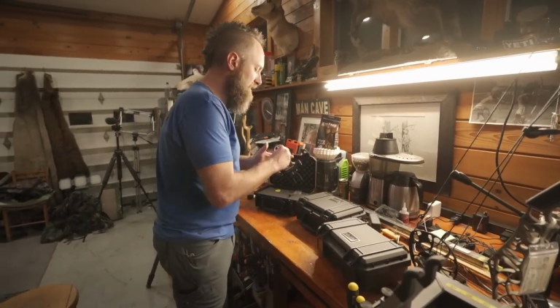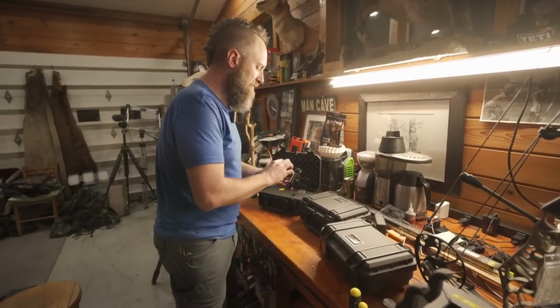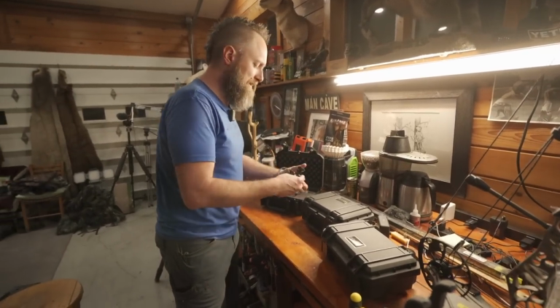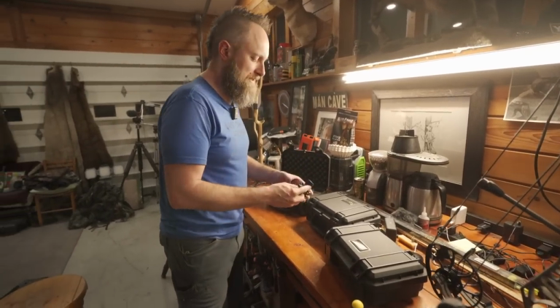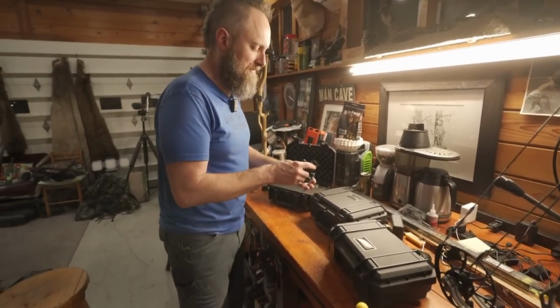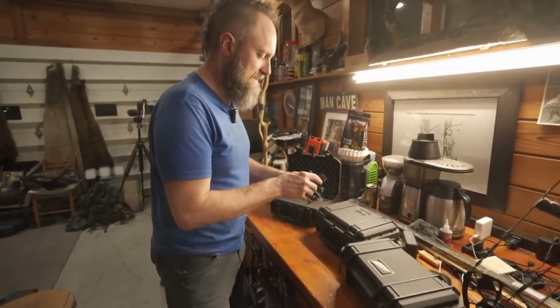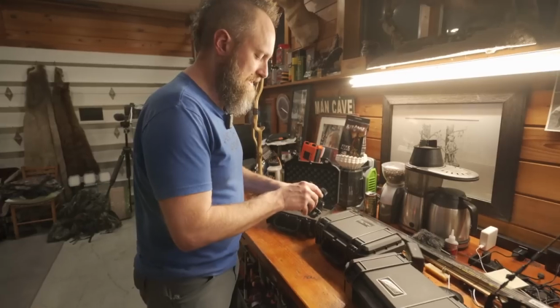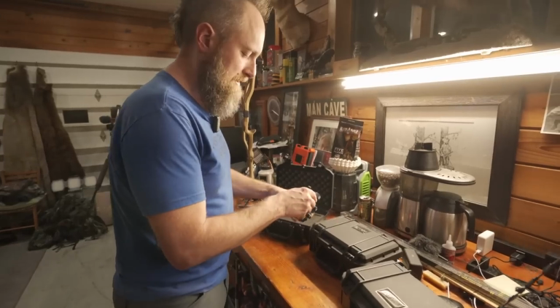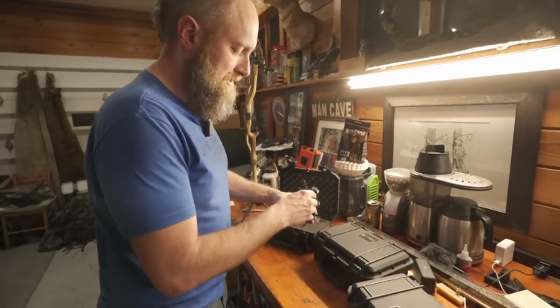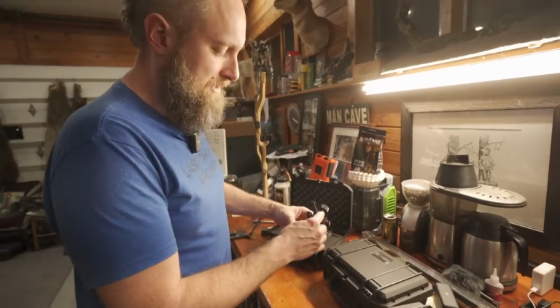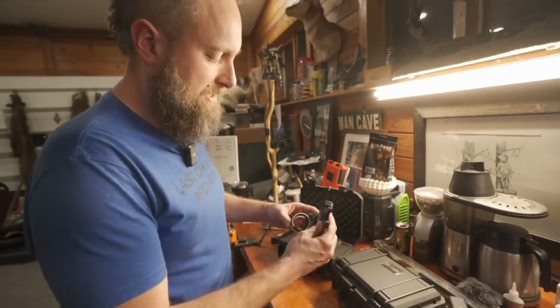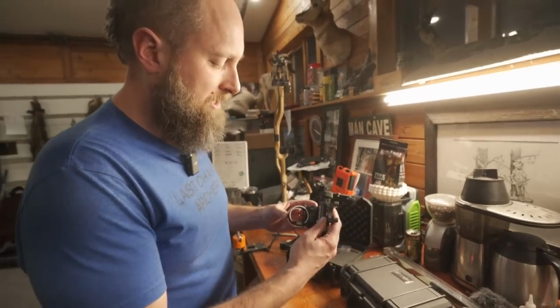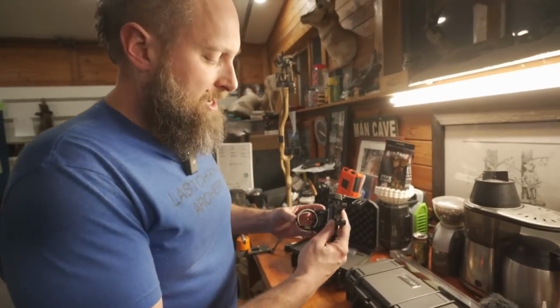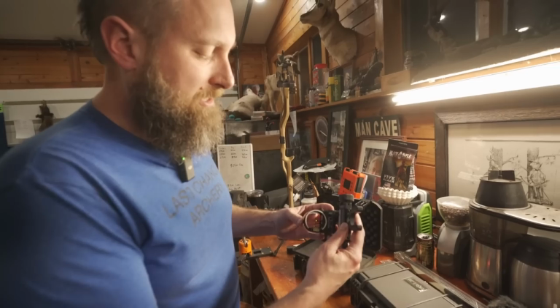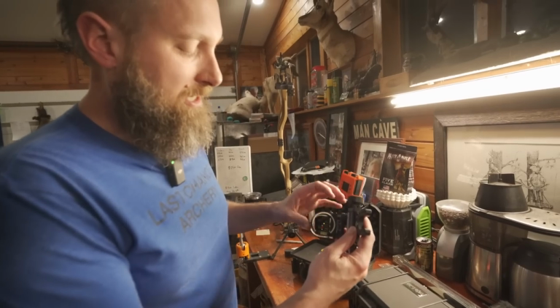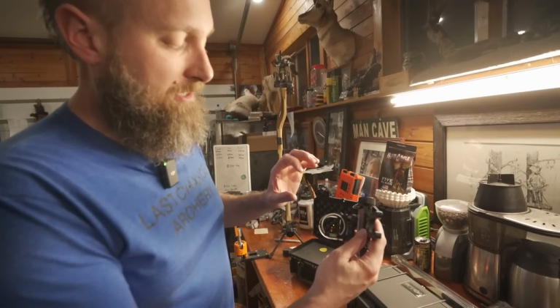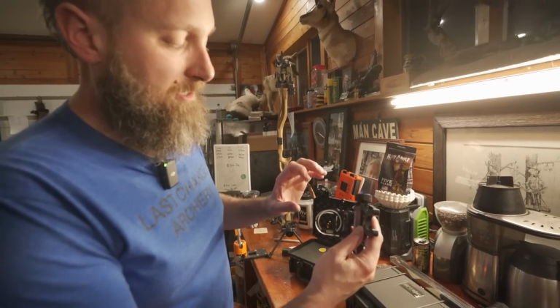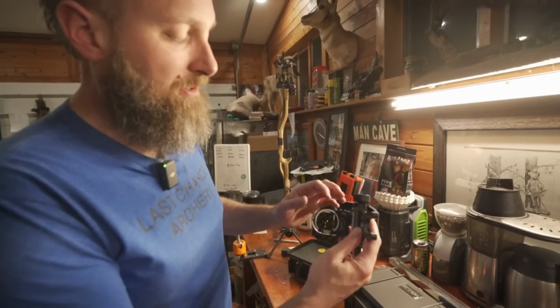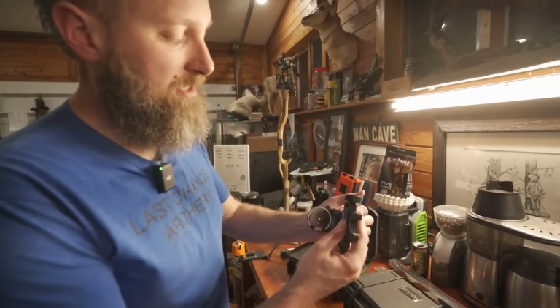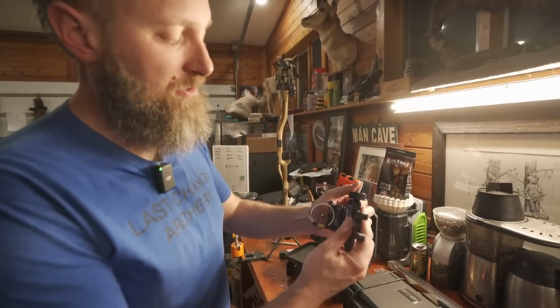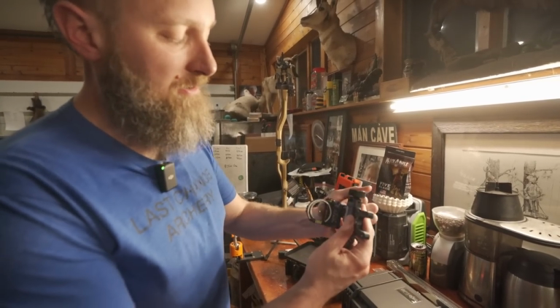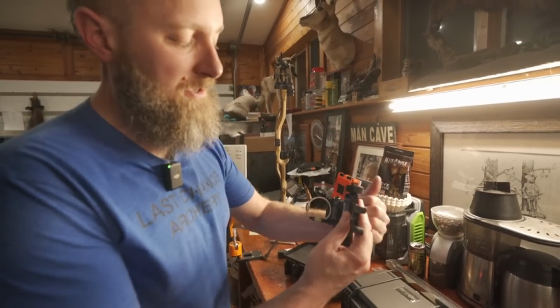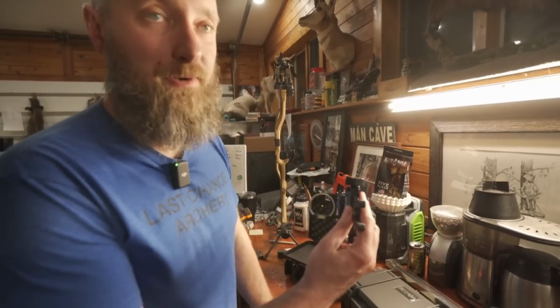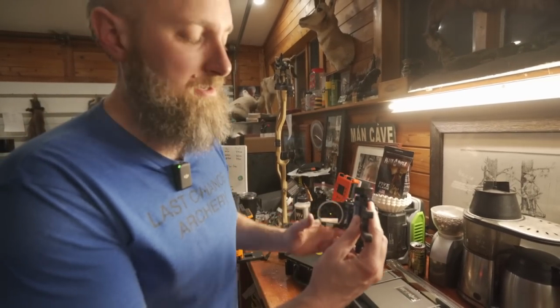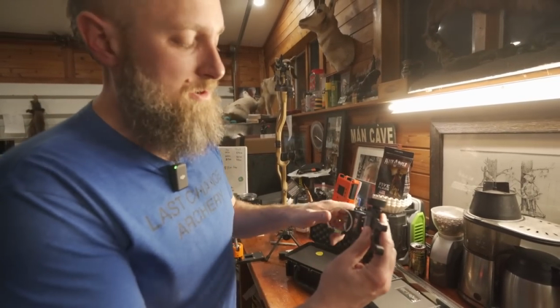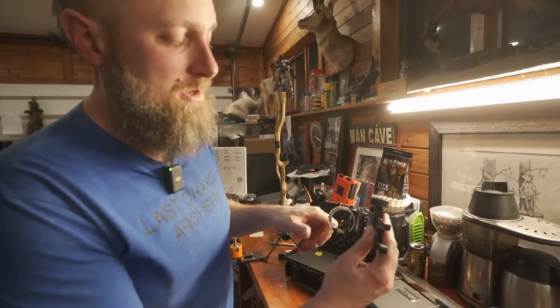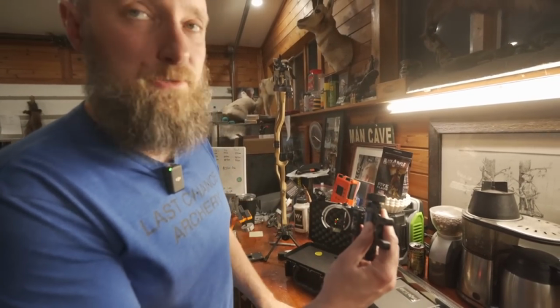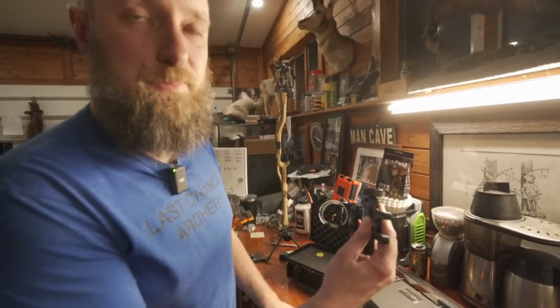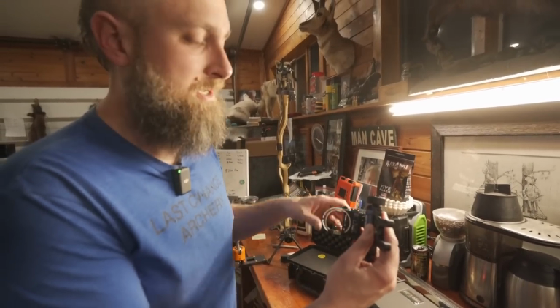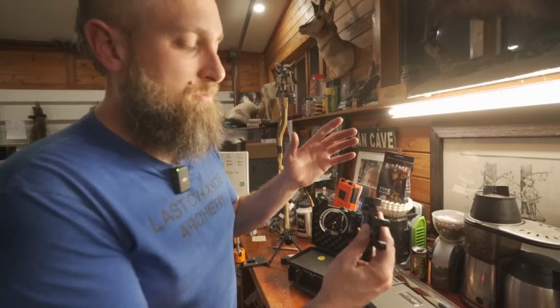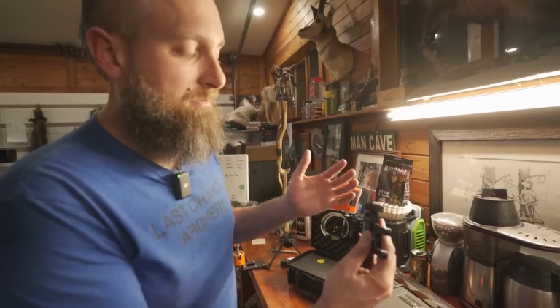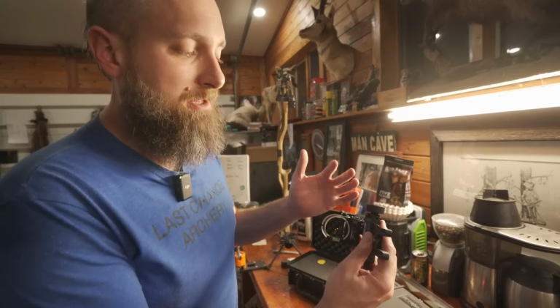If you're familiar with his sights at all, it's a very ingenious idea. A couple different configurations. This is a flip head, so you have a fixed one pin with optional multi pins without giving up anything by having a movable sight or a fixed pin sight.